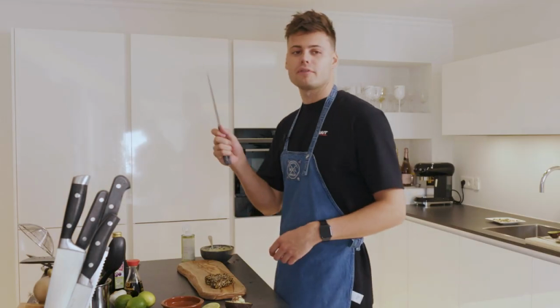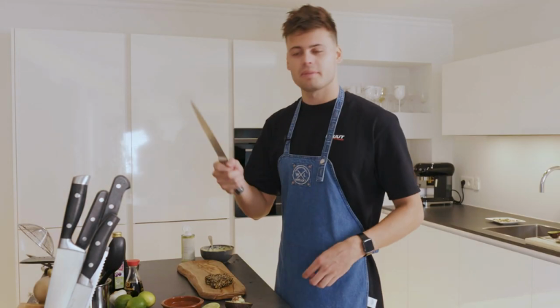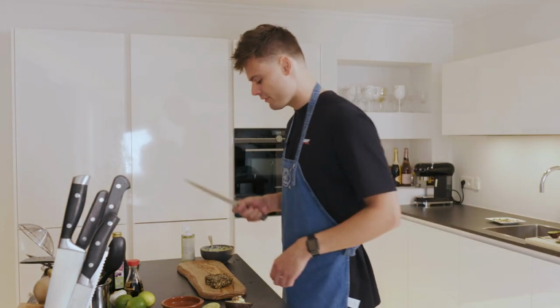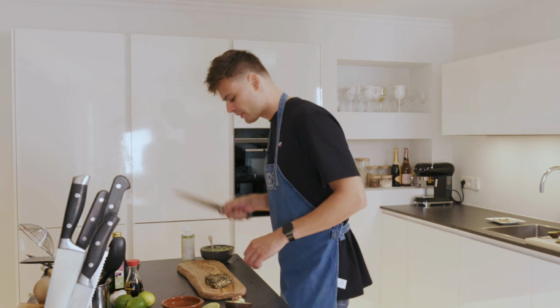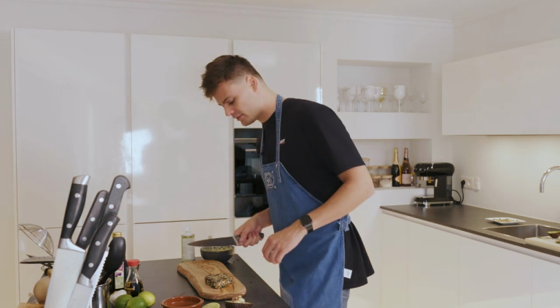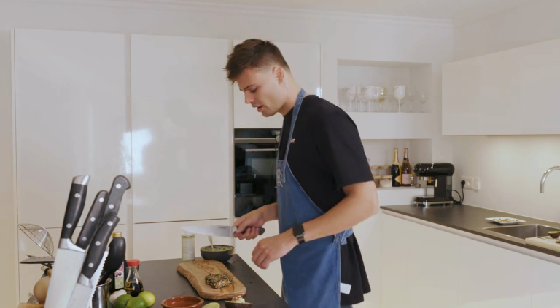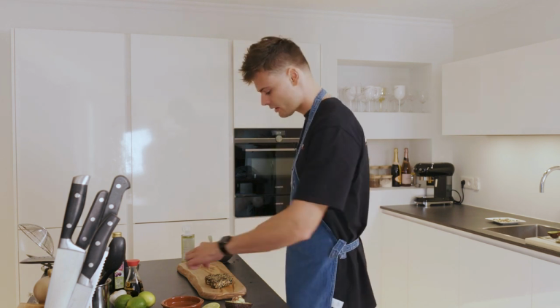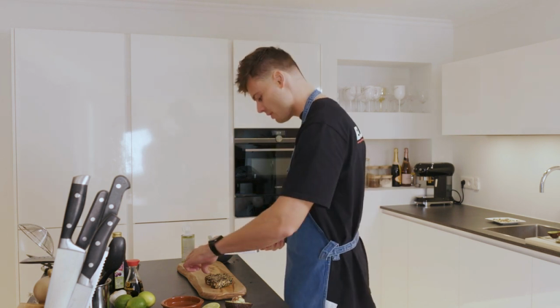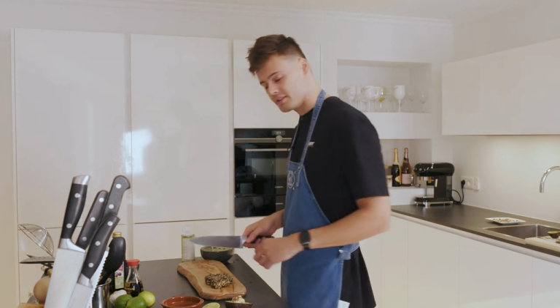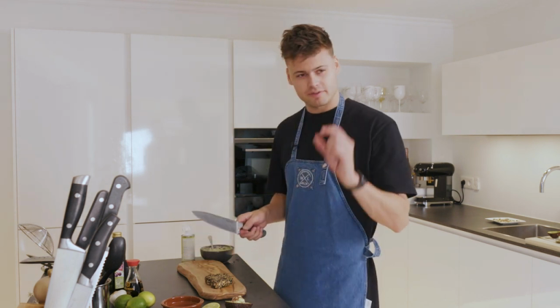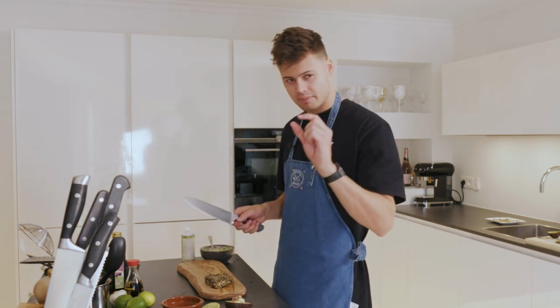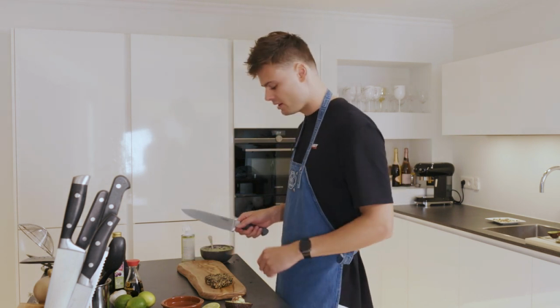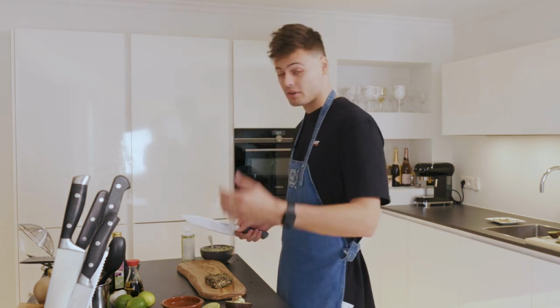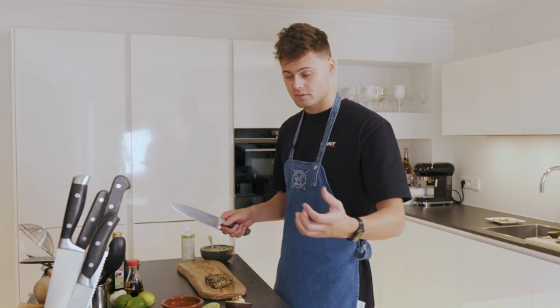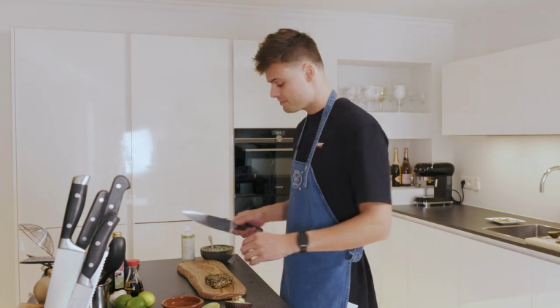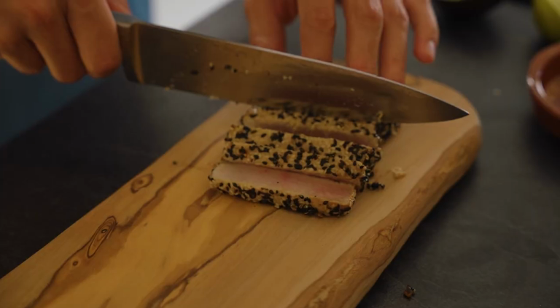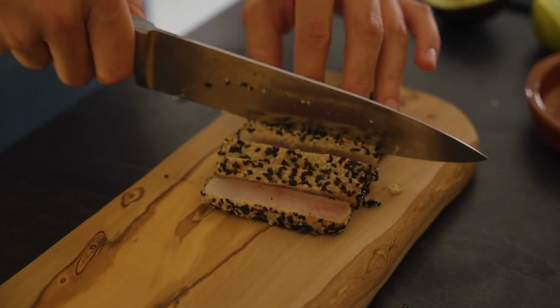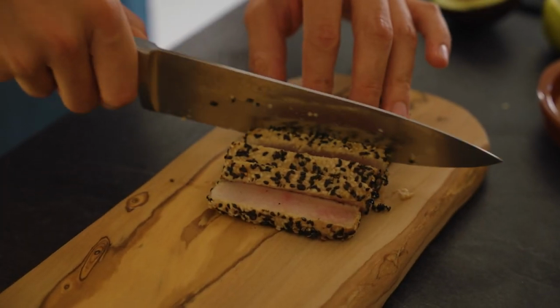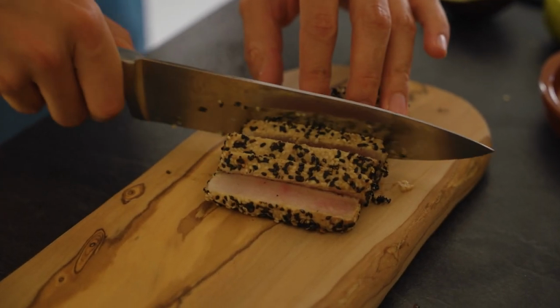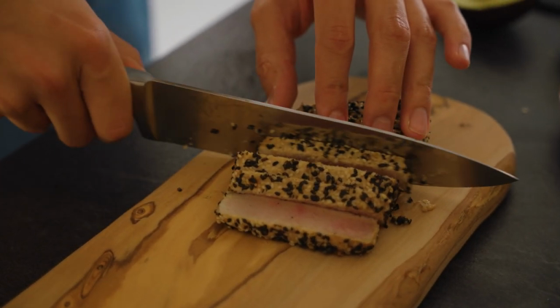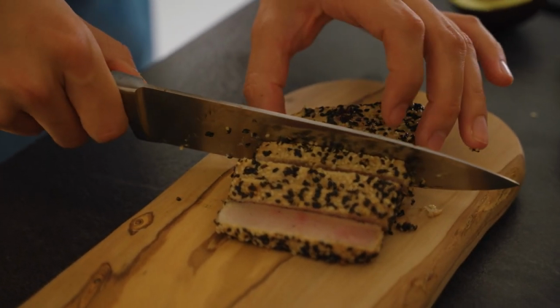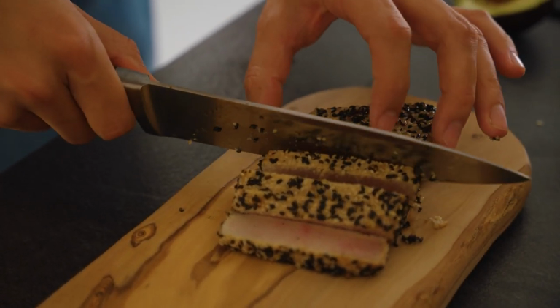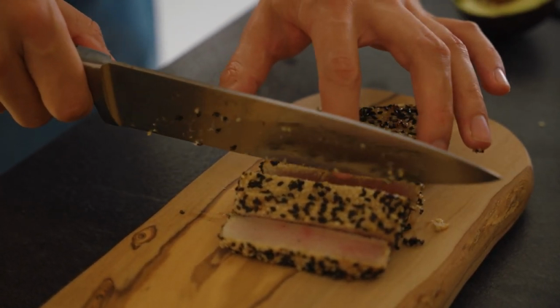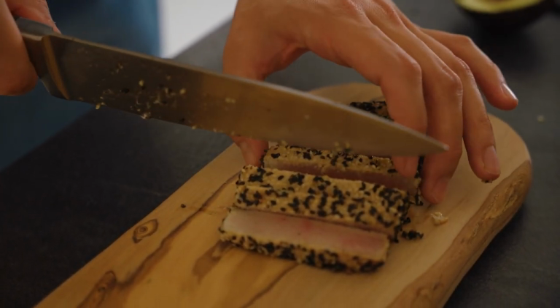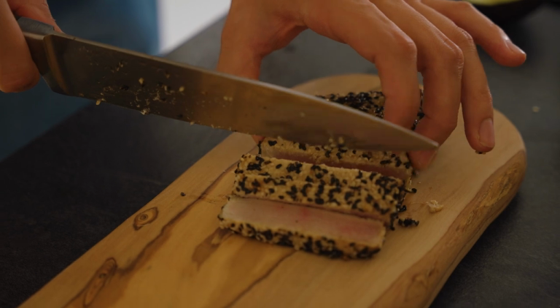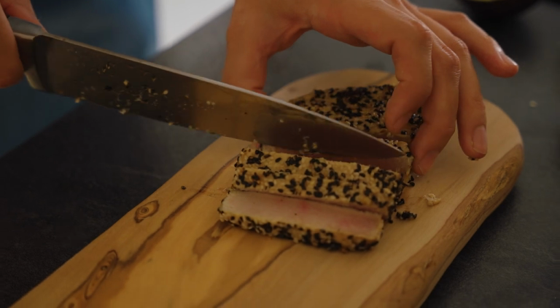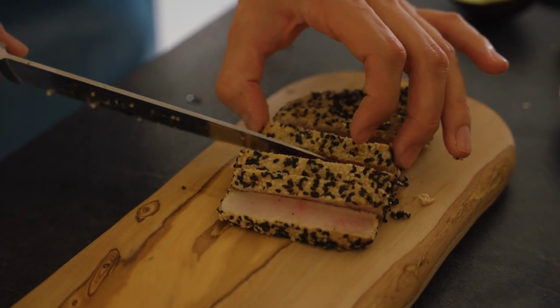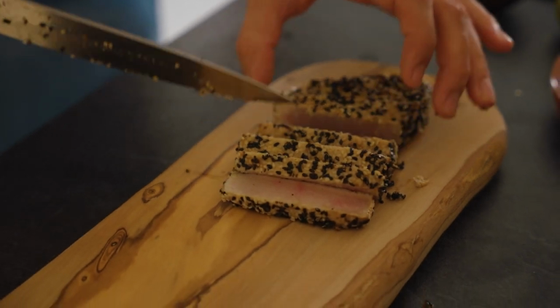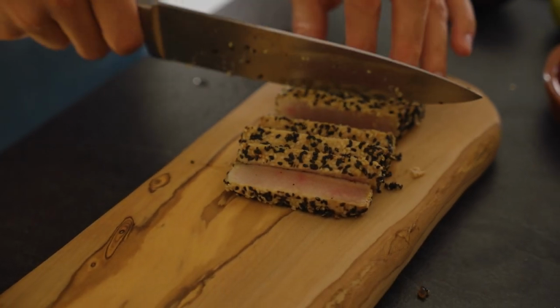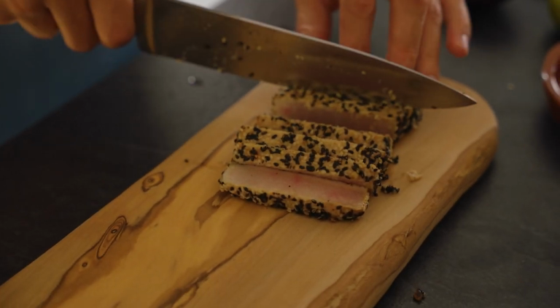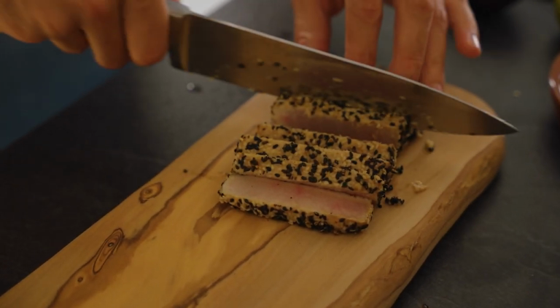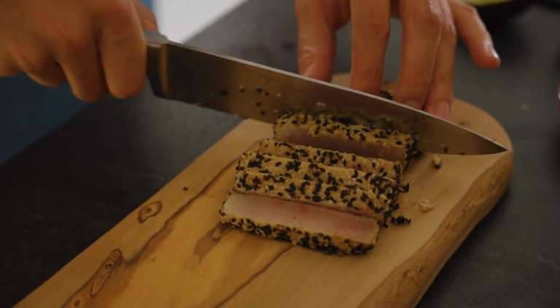It's time to cut the tuna. Make sure you have a sharp knife and just cut like small slices — they have to be a little bit thin, but also not too thin. As you can see, the sides are cooked but the inside is still nice and pink.